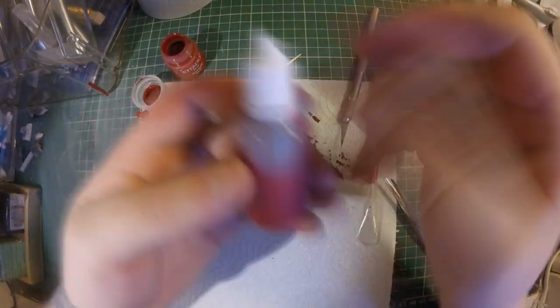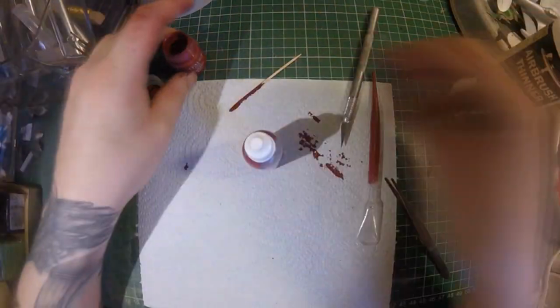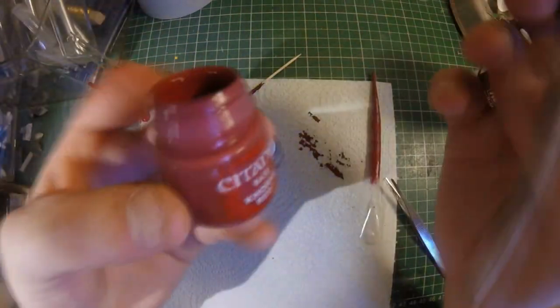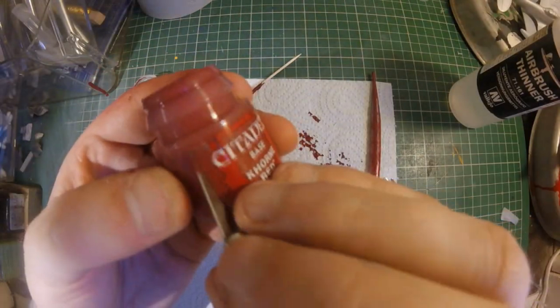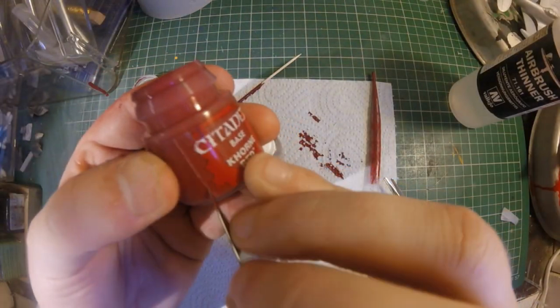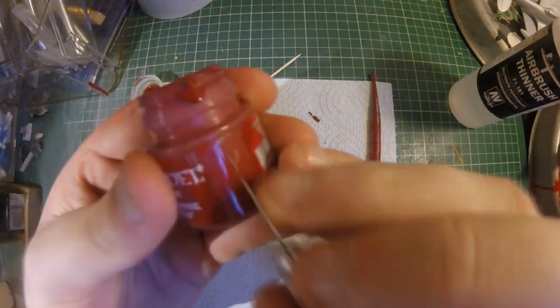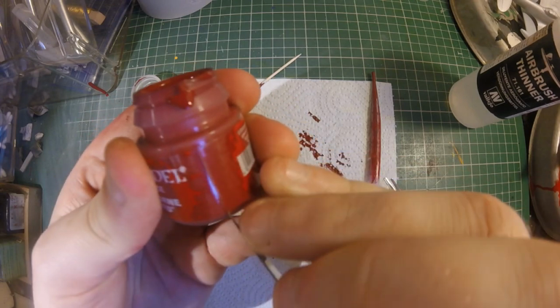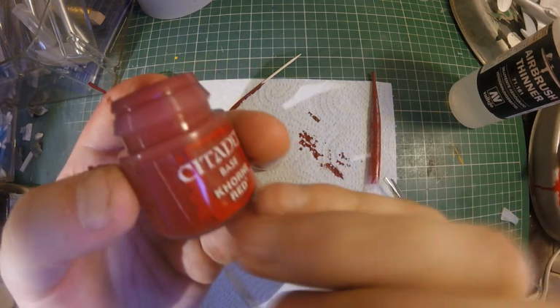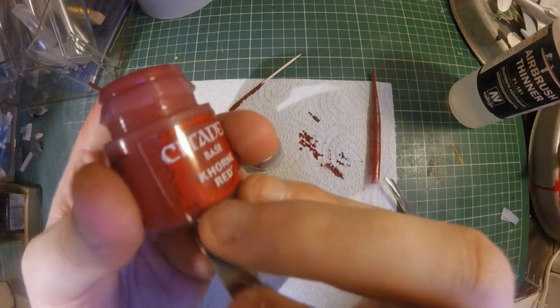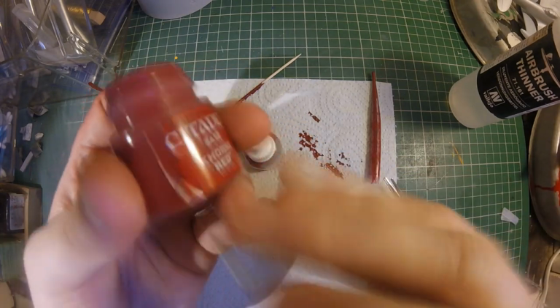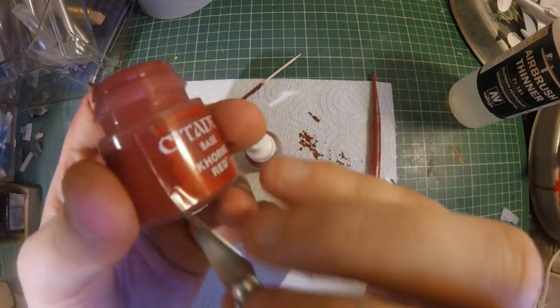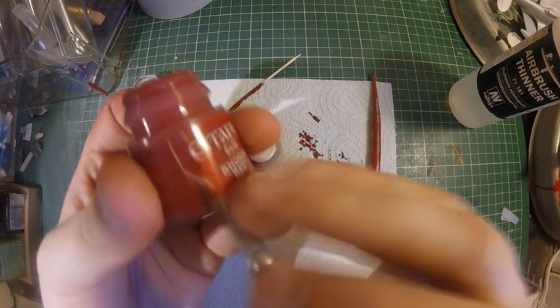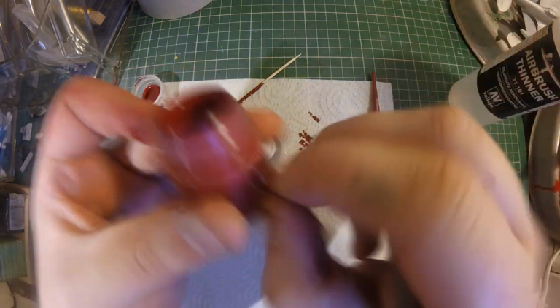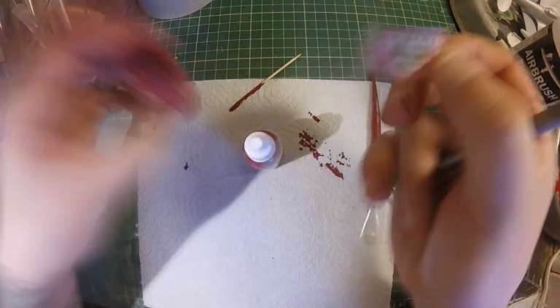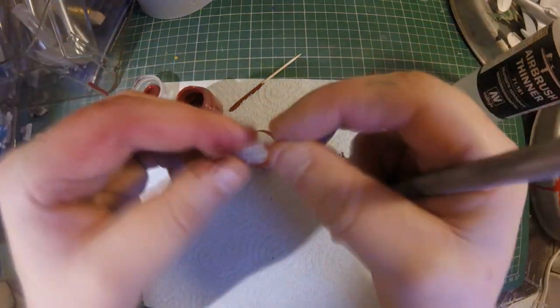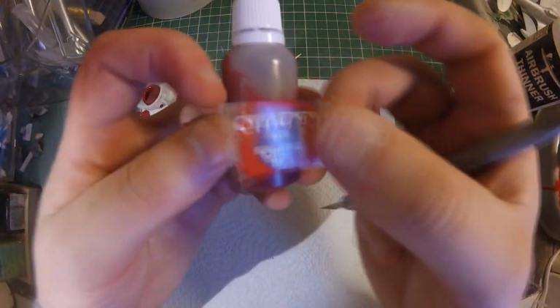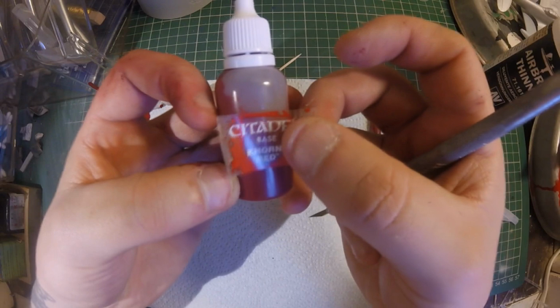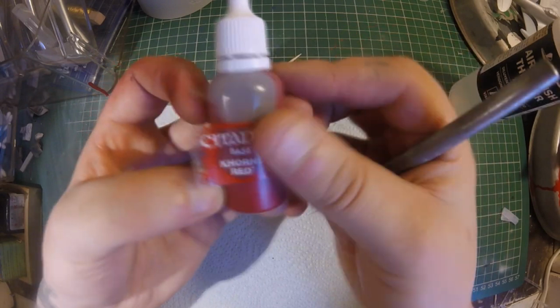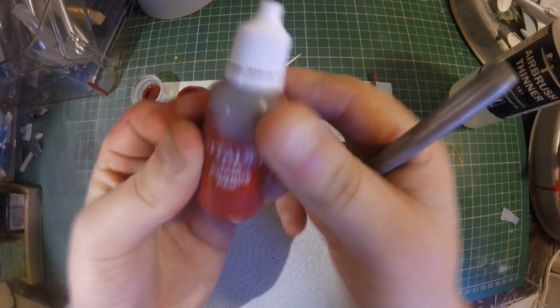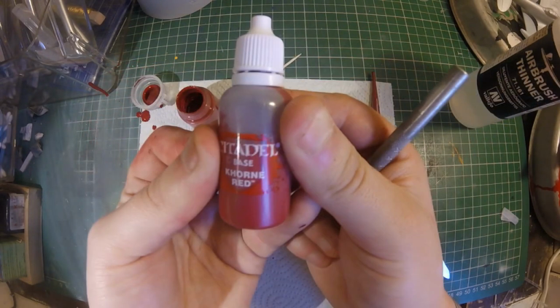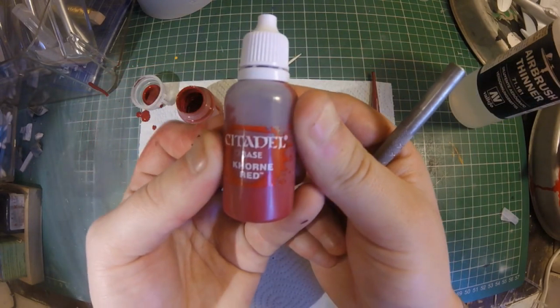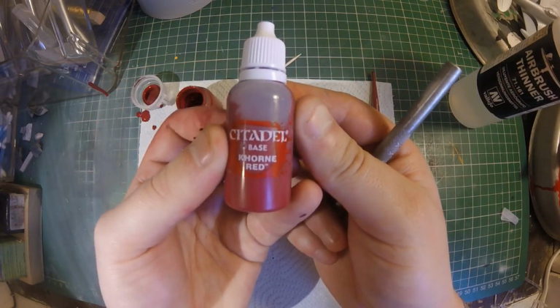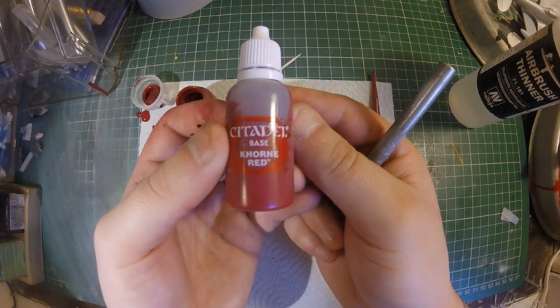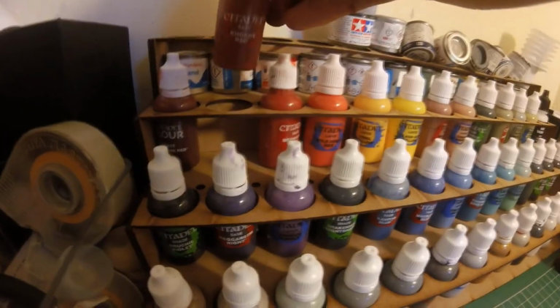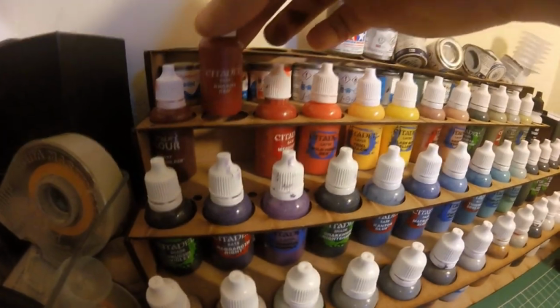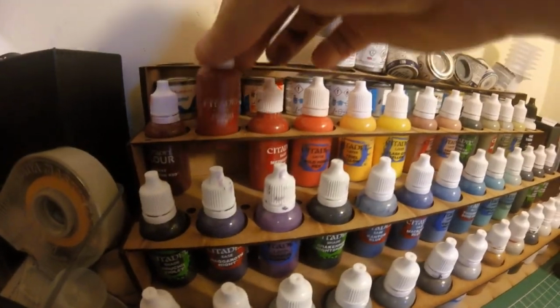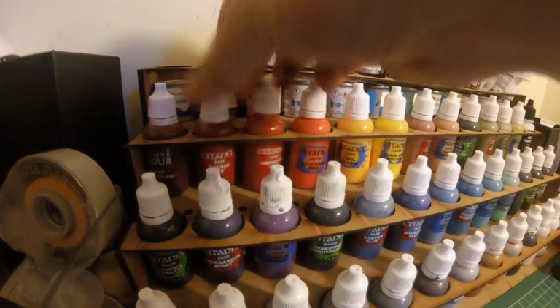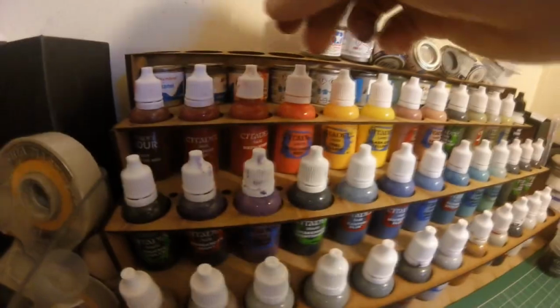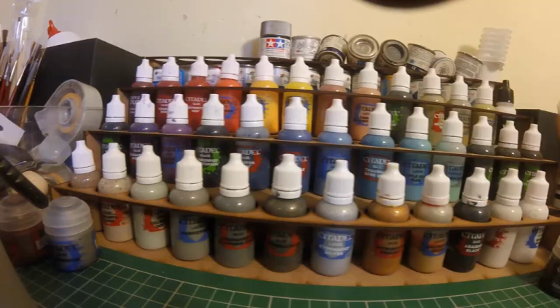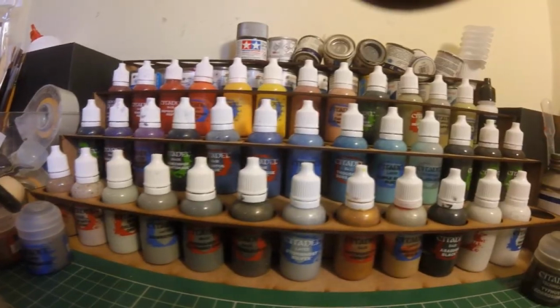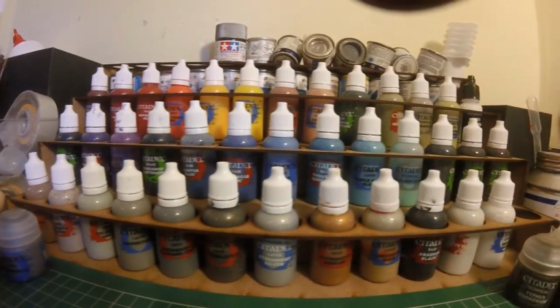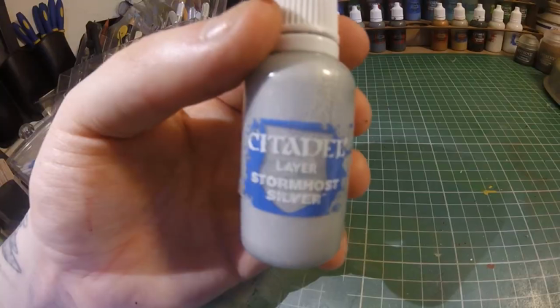Now that's all done — and hopefully you haven't got paint all over your workbench like I have — stick the nozzle on, stick the lid back on, grab your hobby knife, and carefully cut out the label from your original paint pot. Stick it on your bottle and then it's time to add it to your collection.